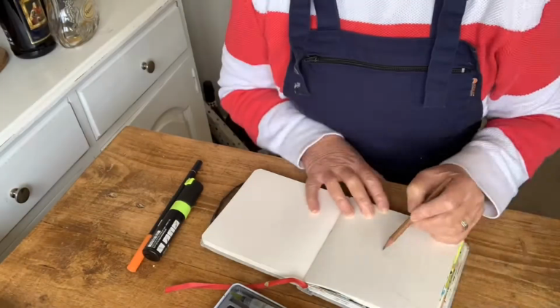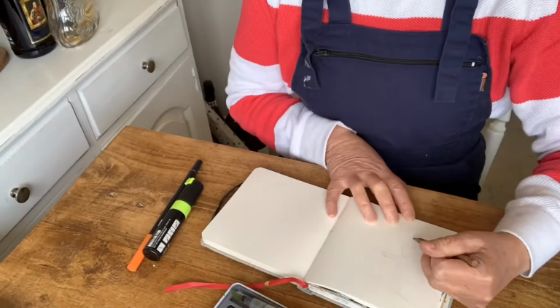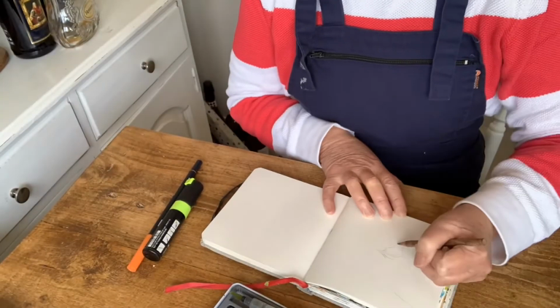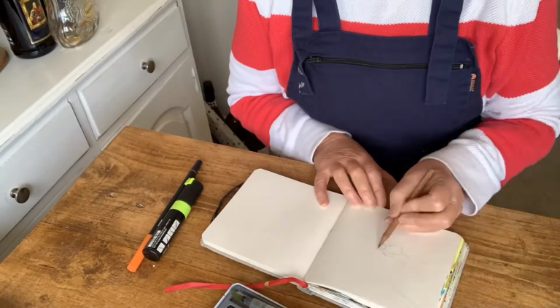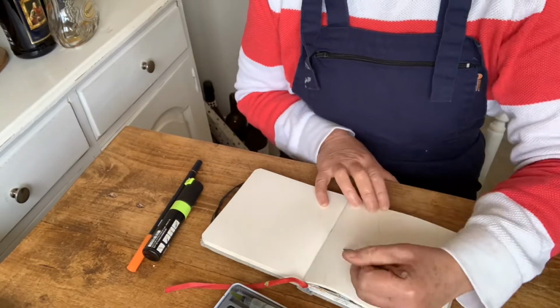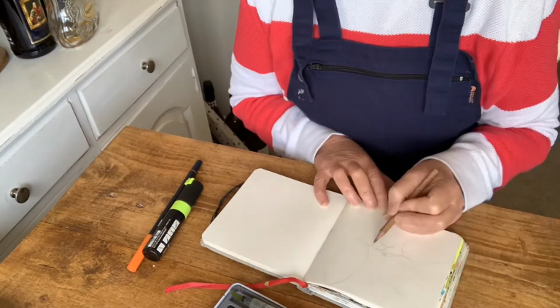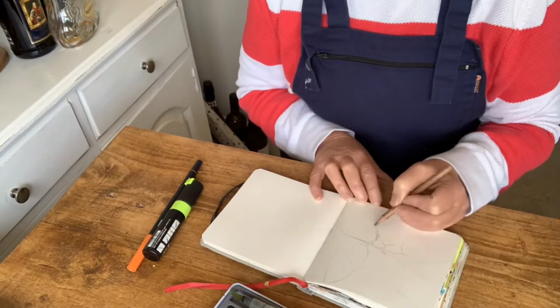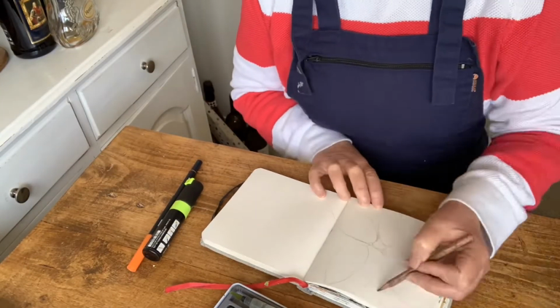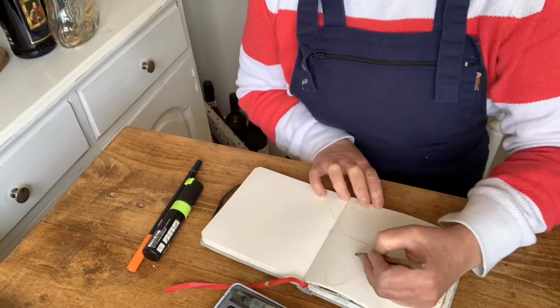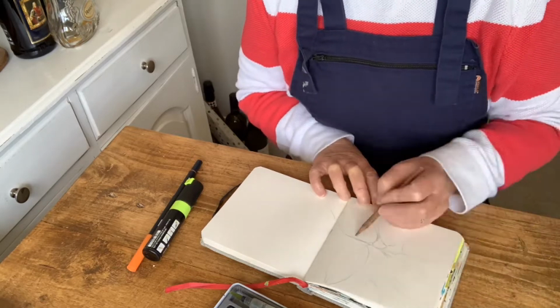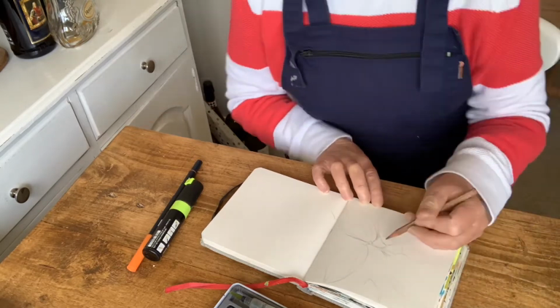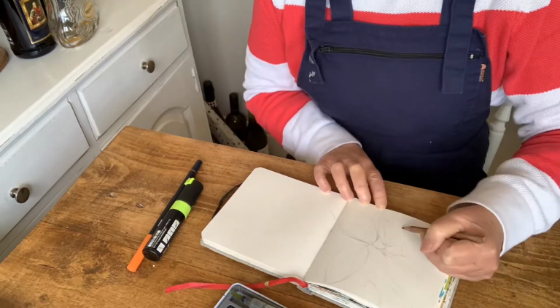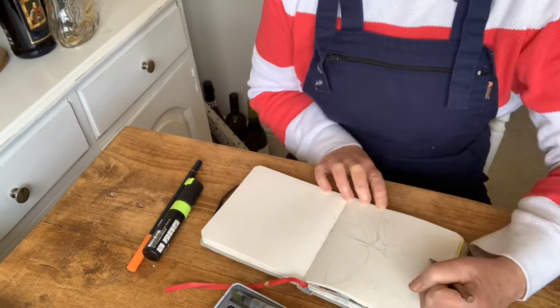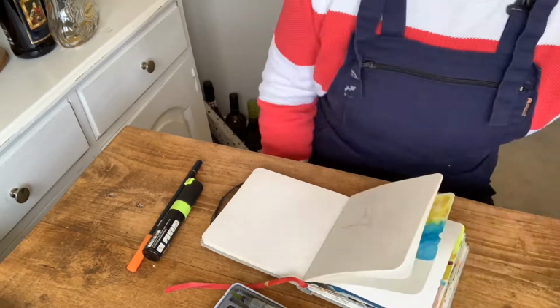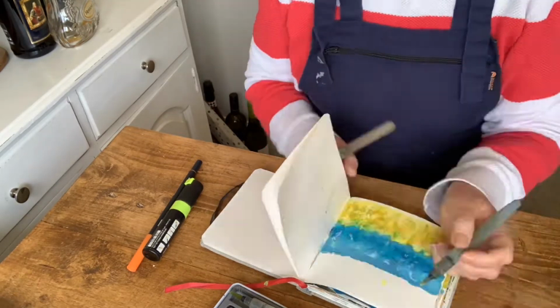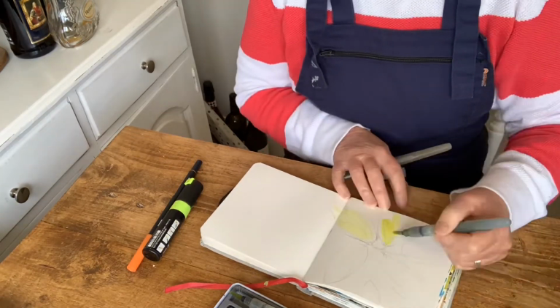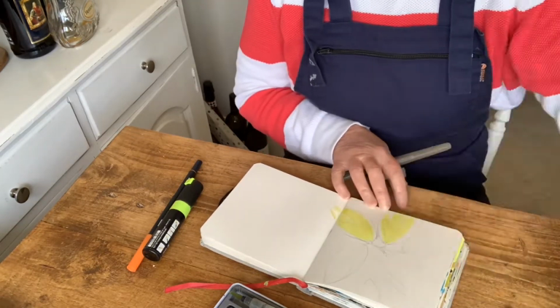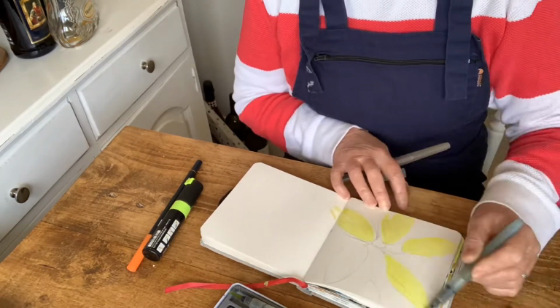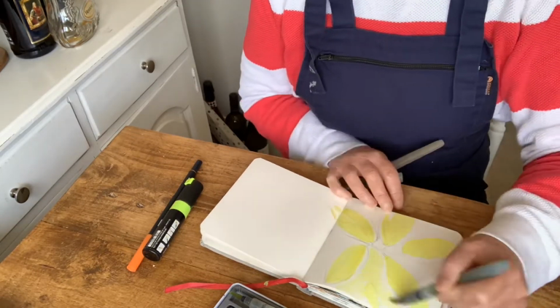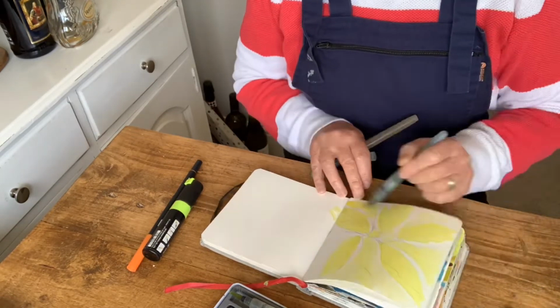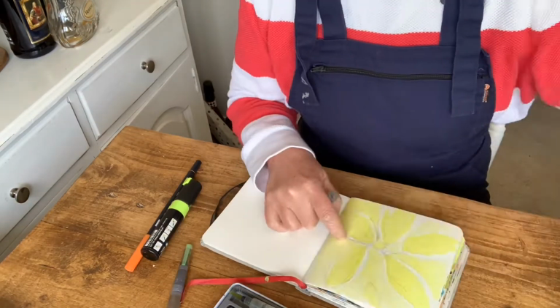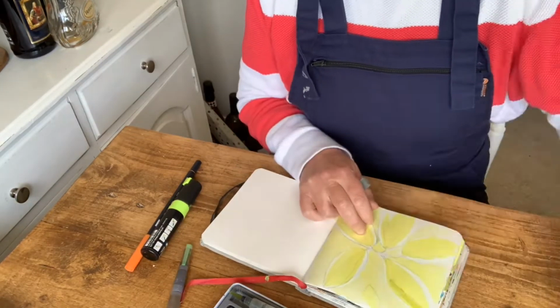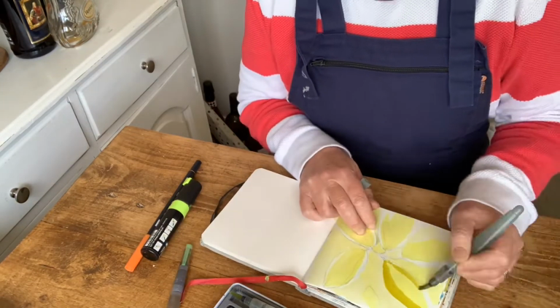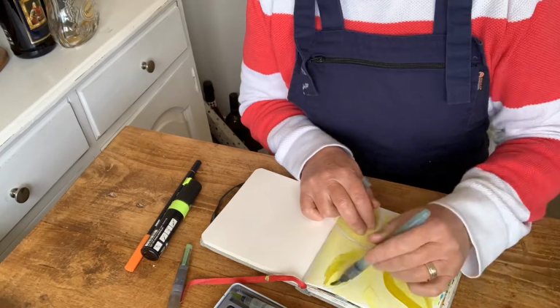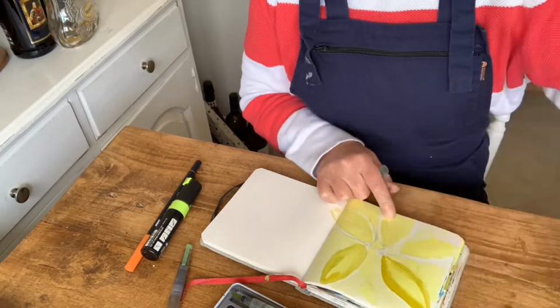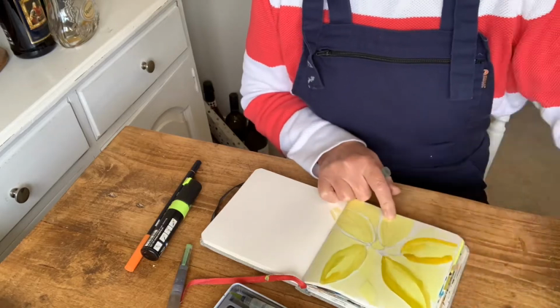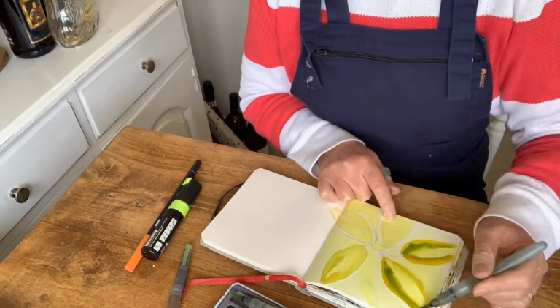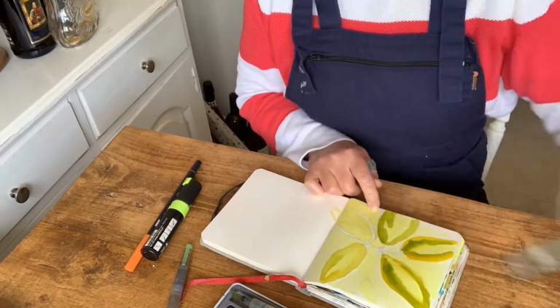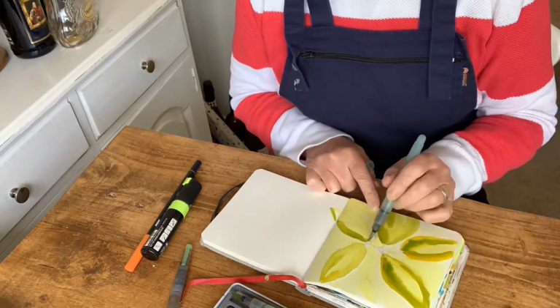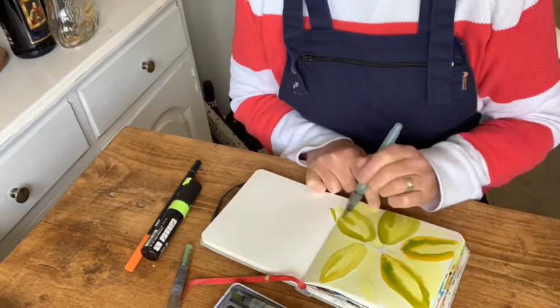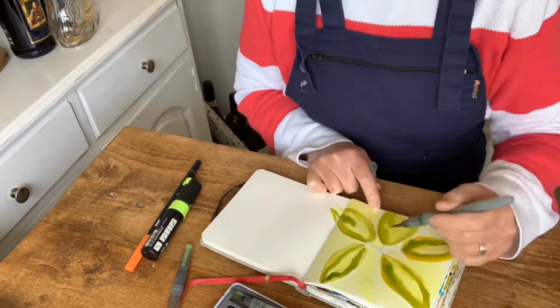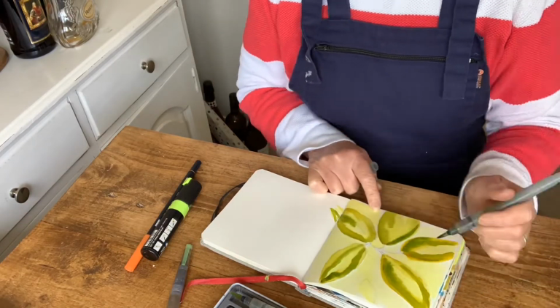So for example, this that I'm painting here is based on a garden that I'm actually going to show you tomorrow, which I filmed earlier this week.